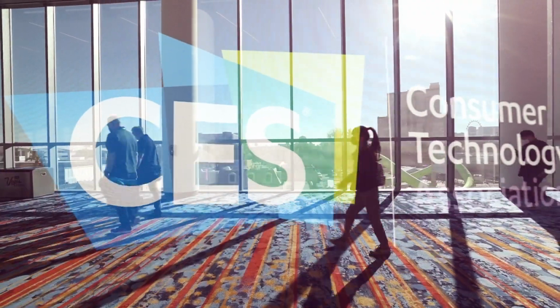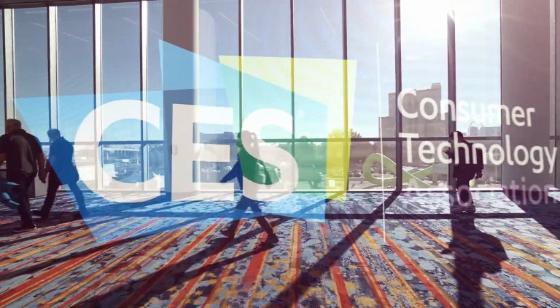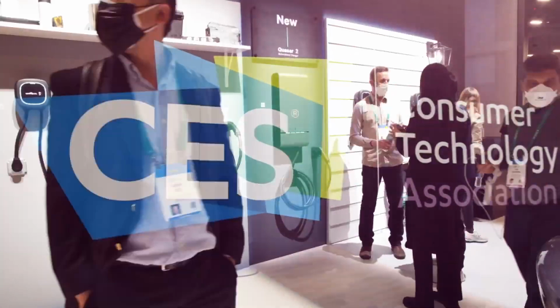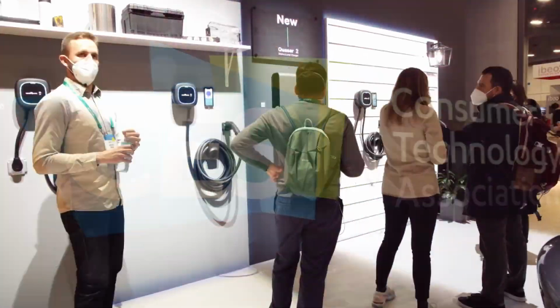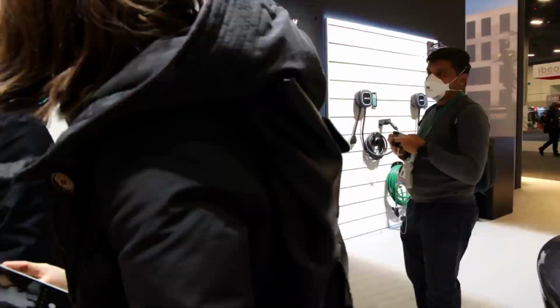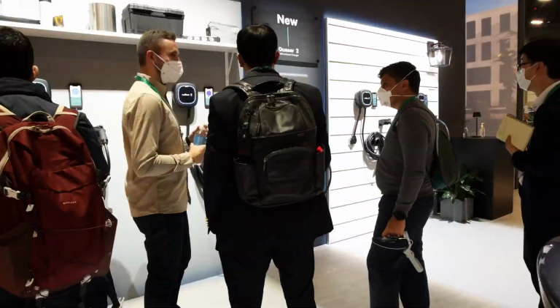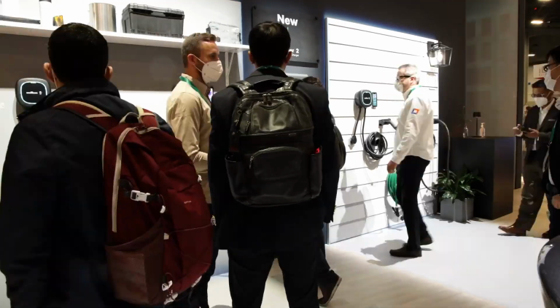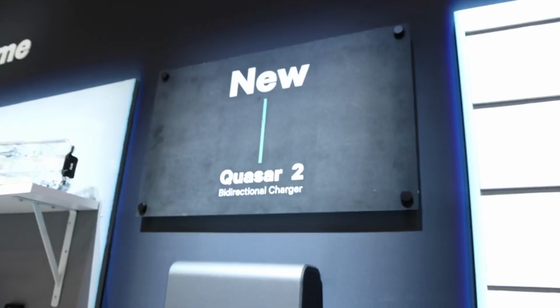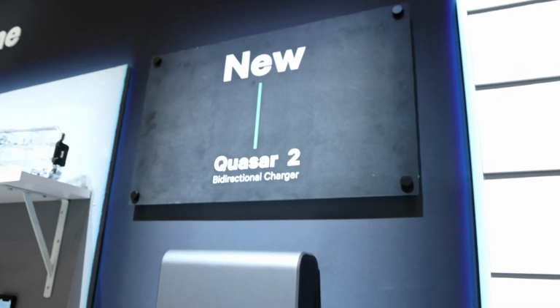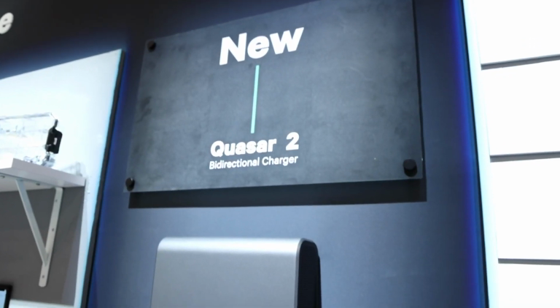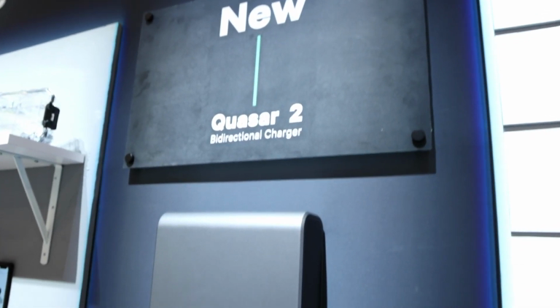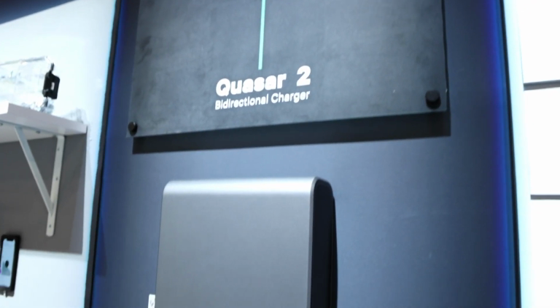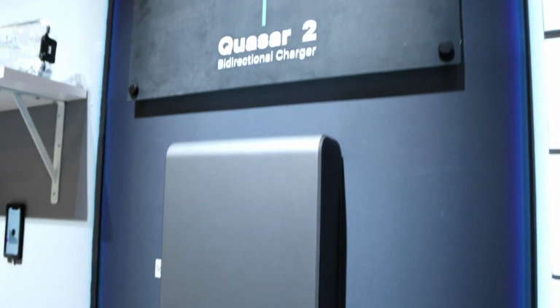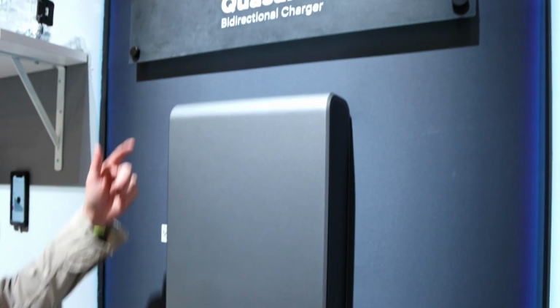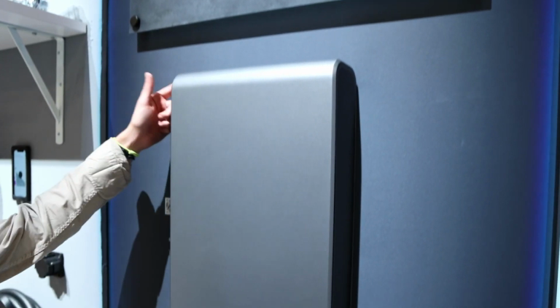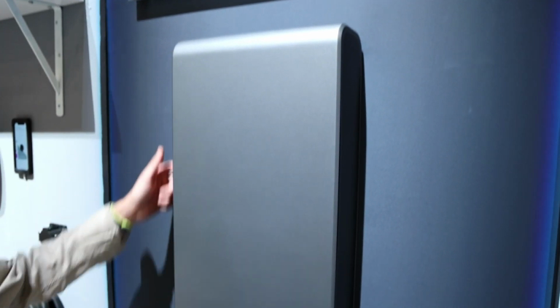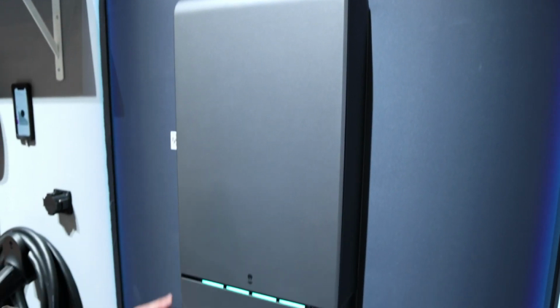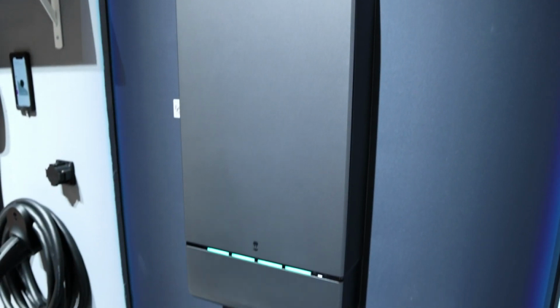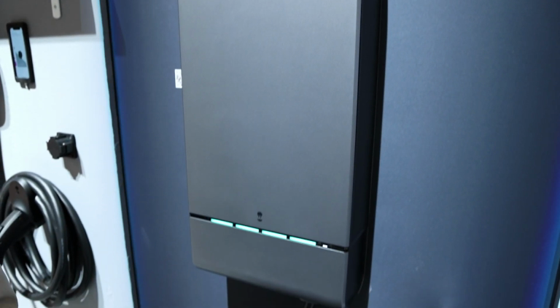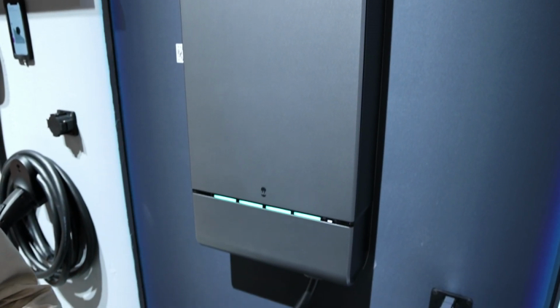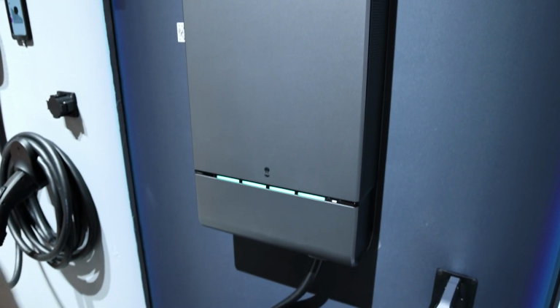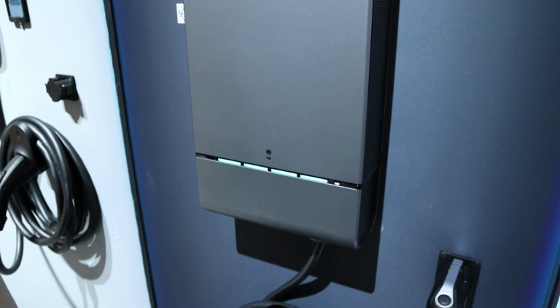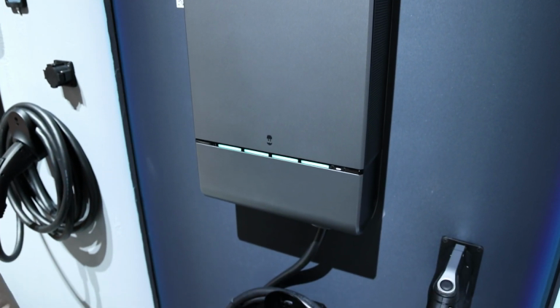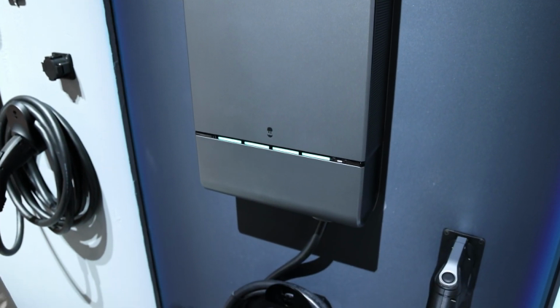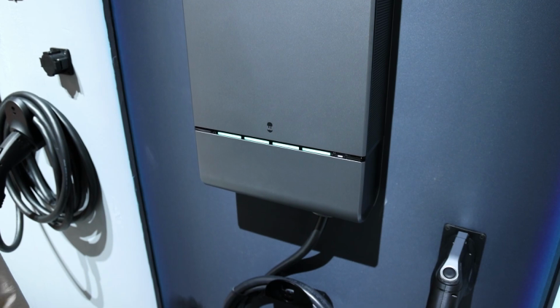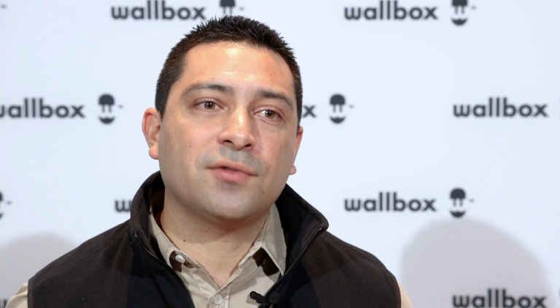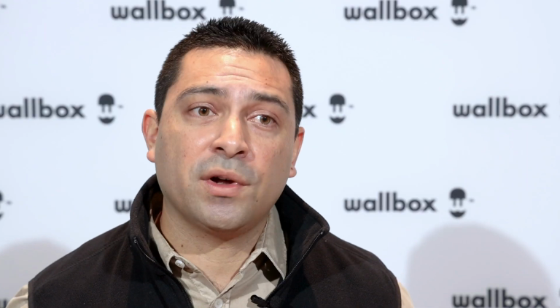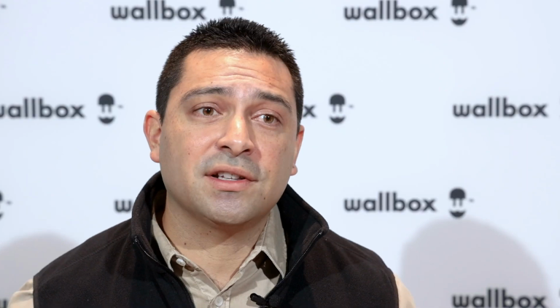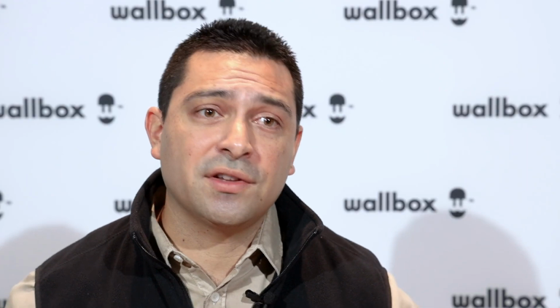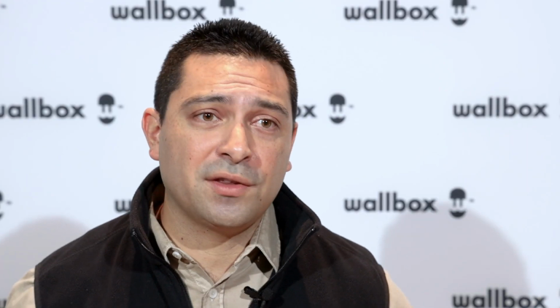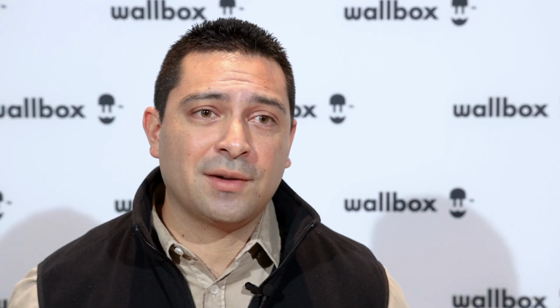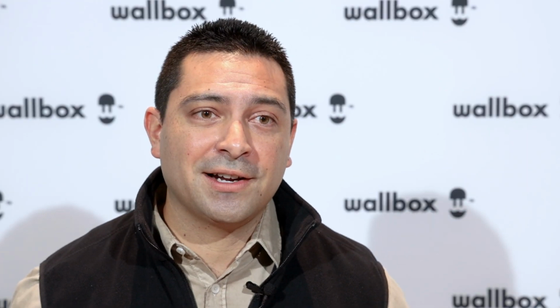Blackout mode is the ability to leverage the energy in your EV to power your home, in some cases for three days or more. This is a key part of what we wanted to deliver to the North American market.